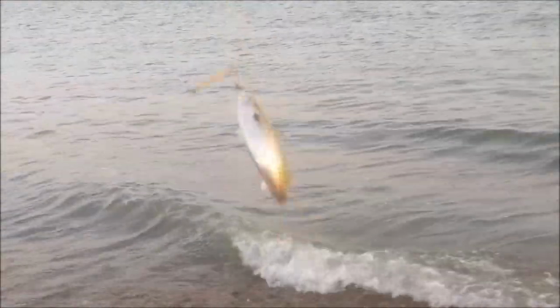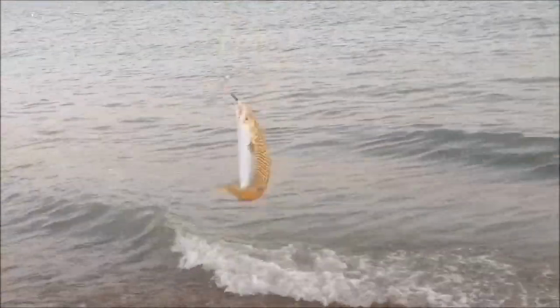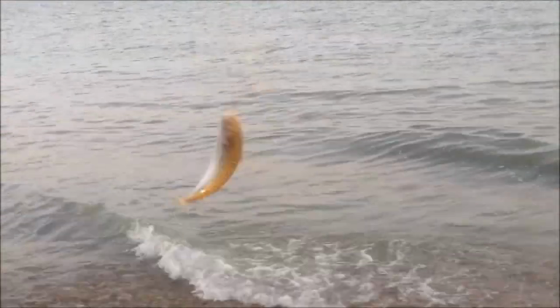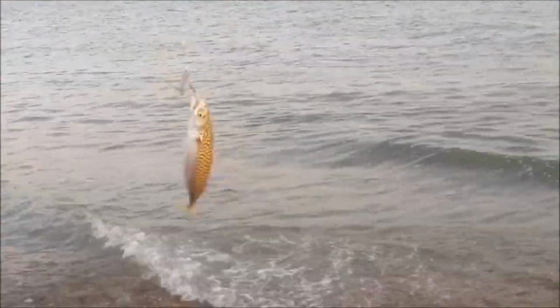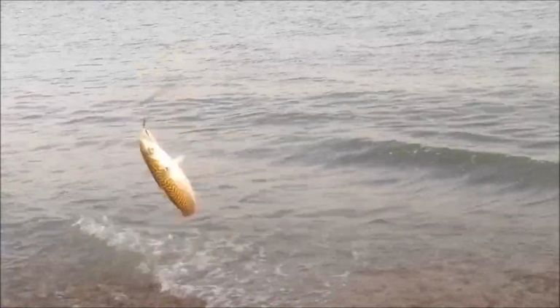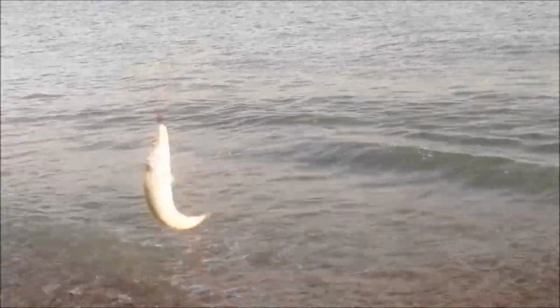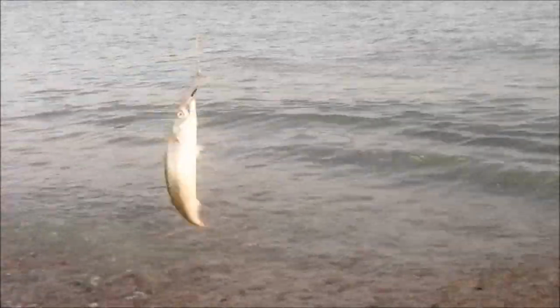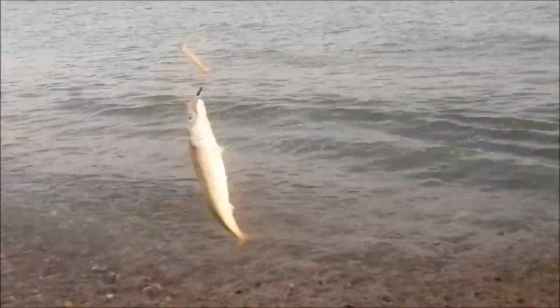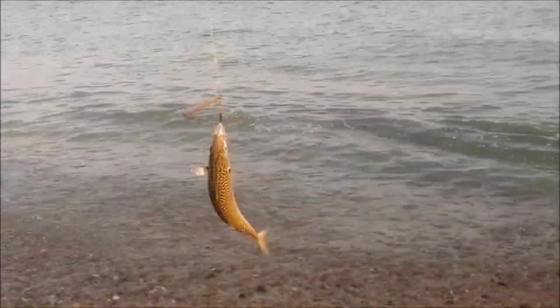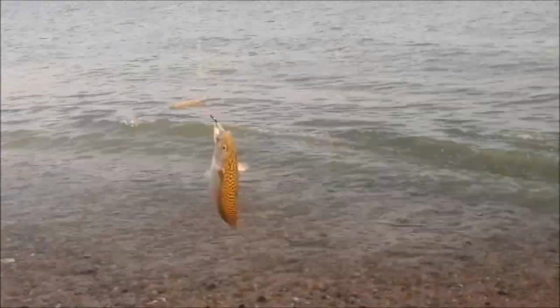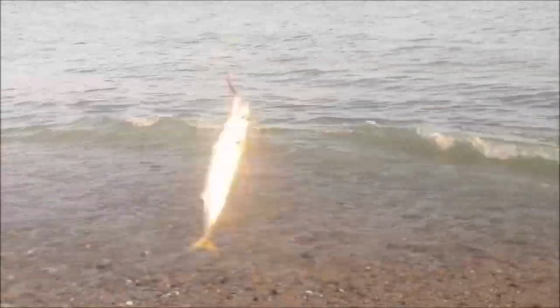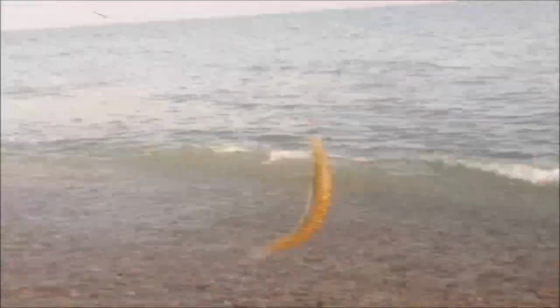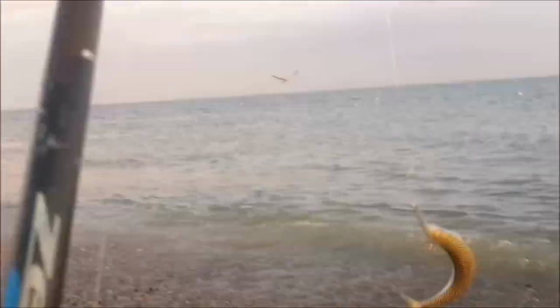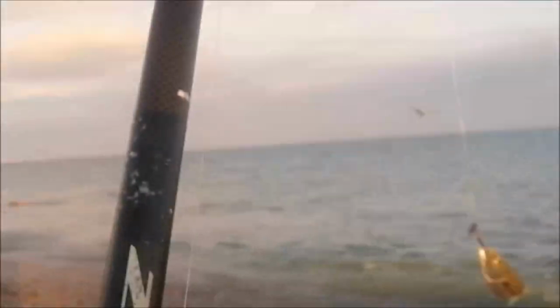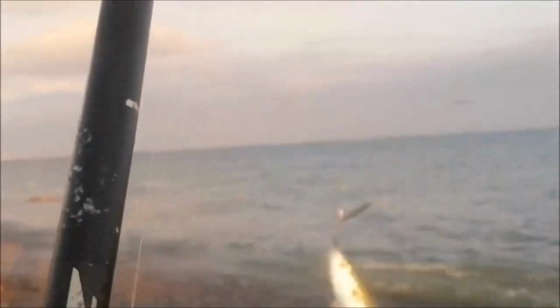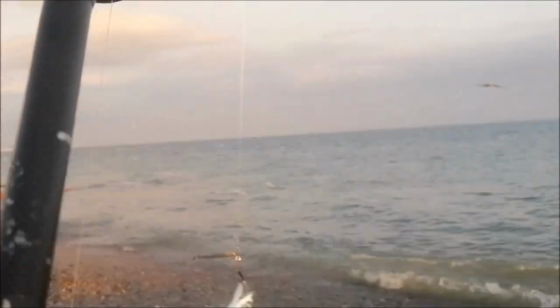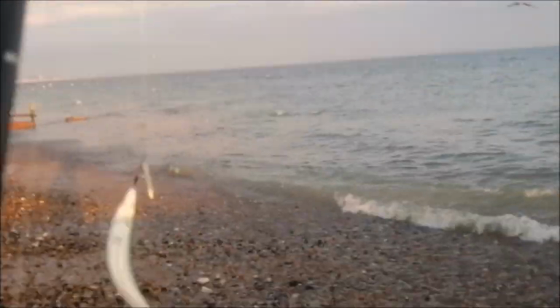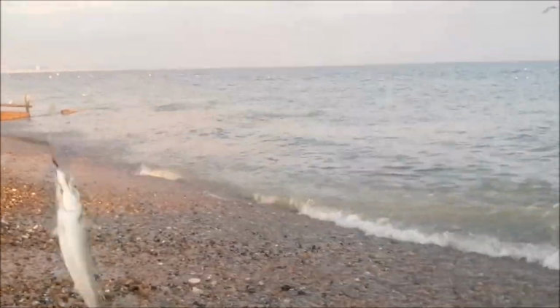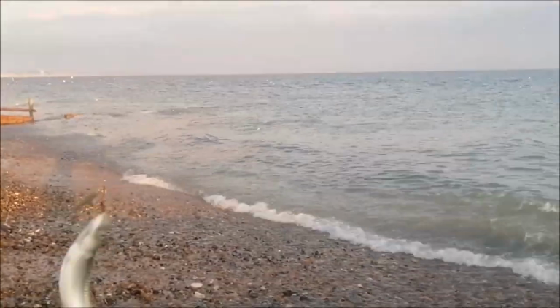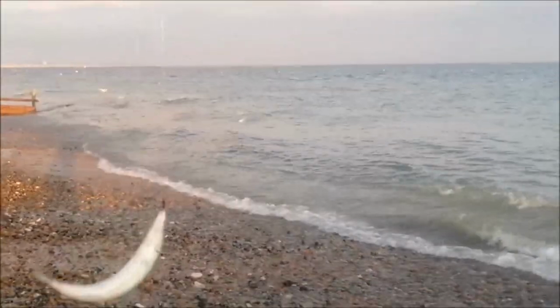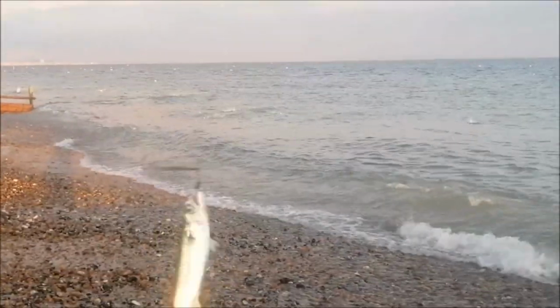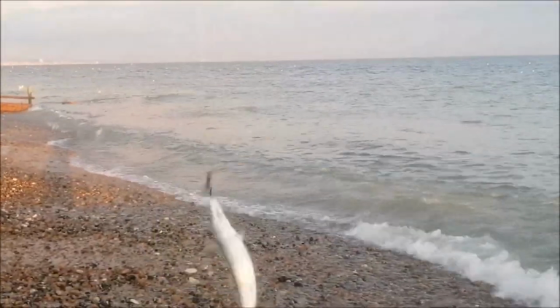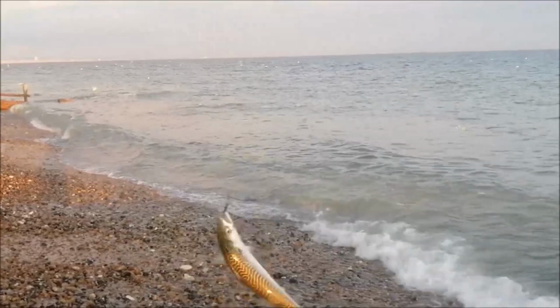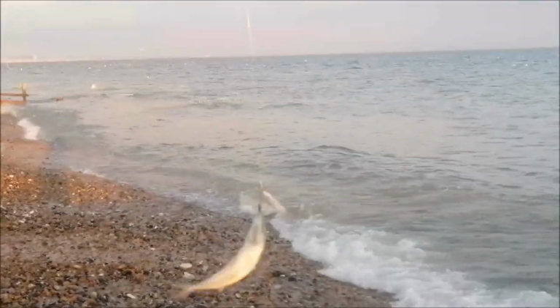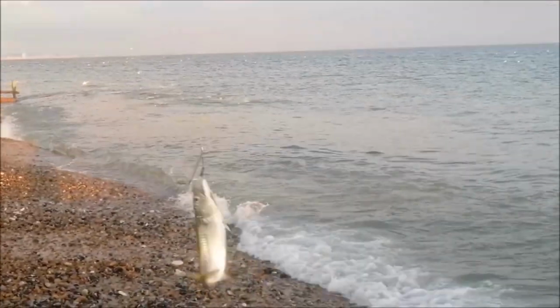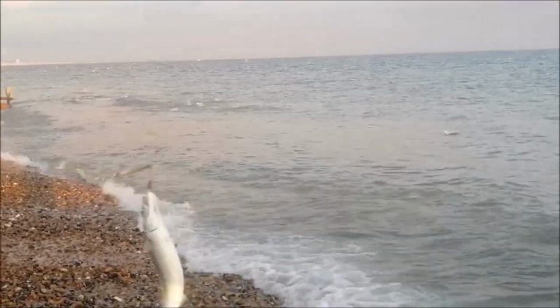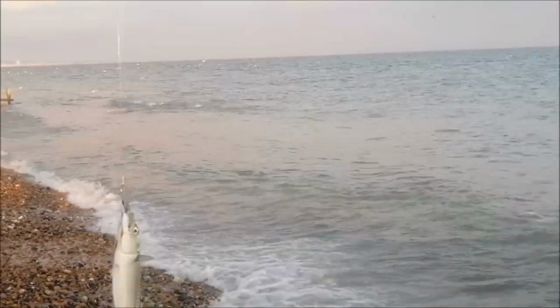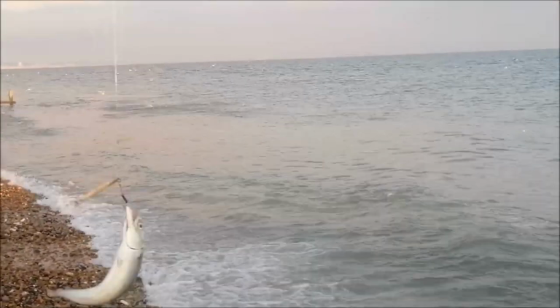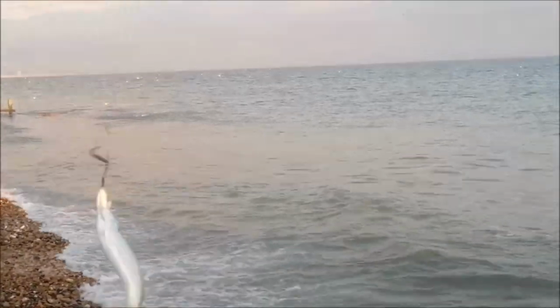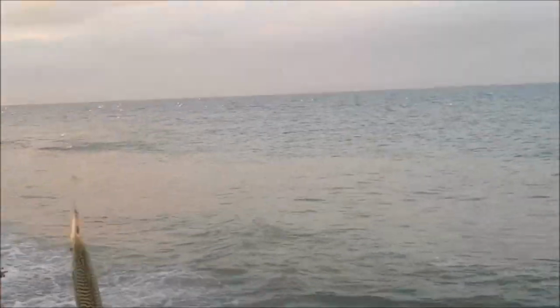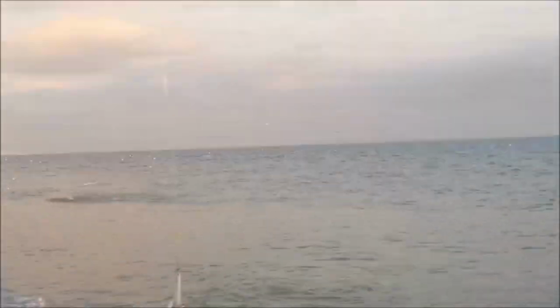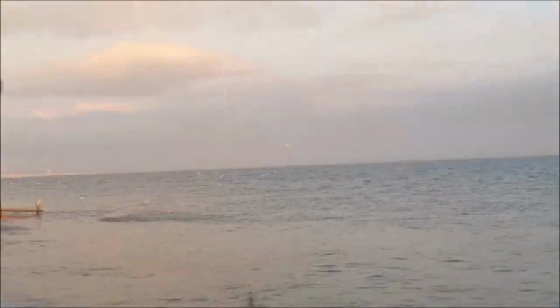There you go guys, first cast. It's so easy. Hundreds and hundreds of them darting out of the water everywhere.